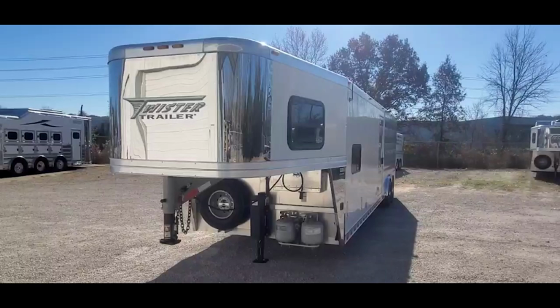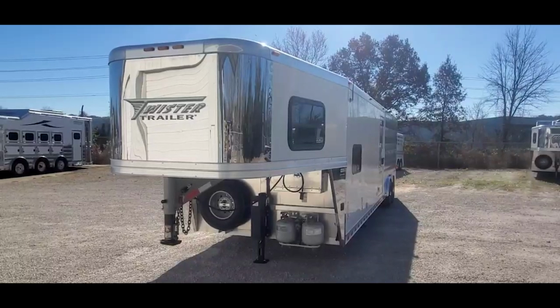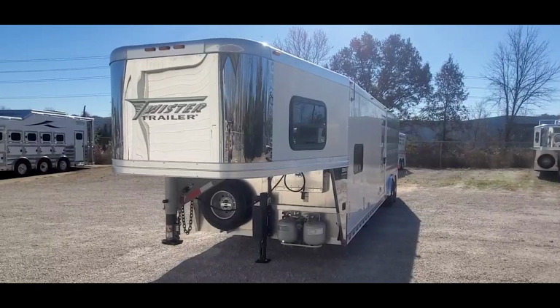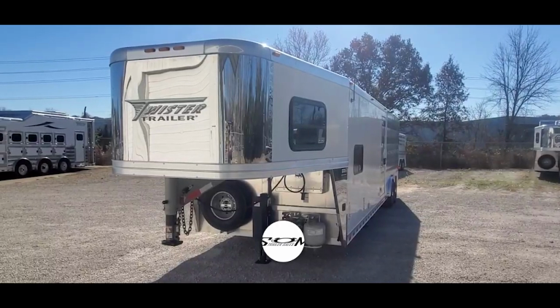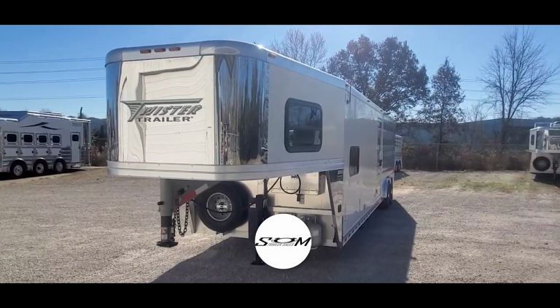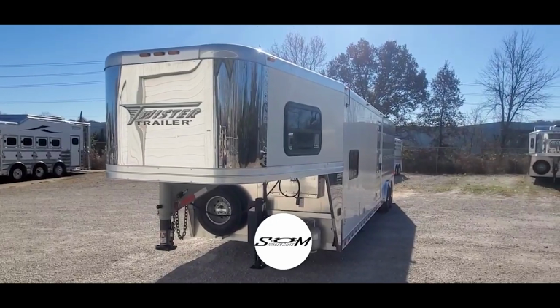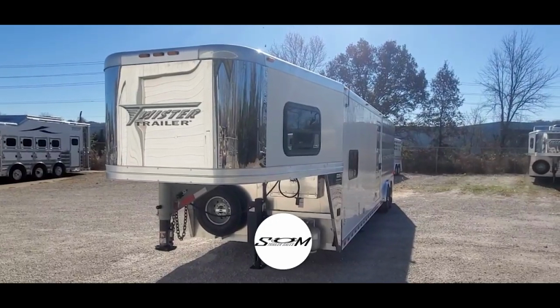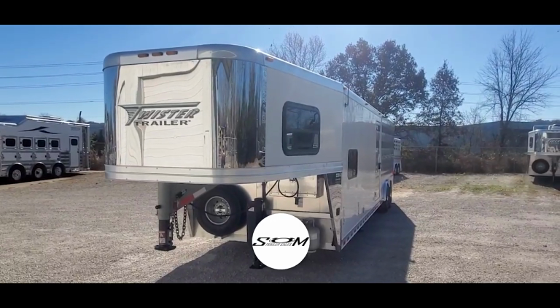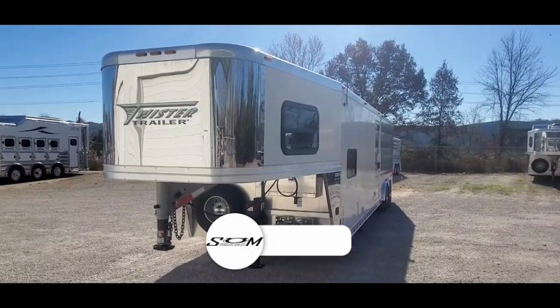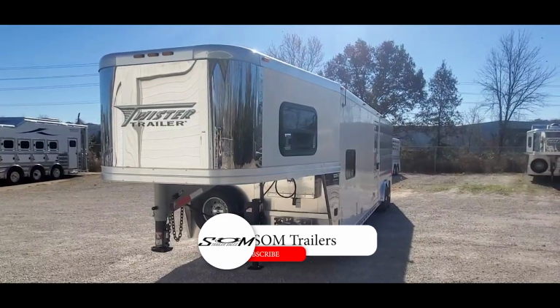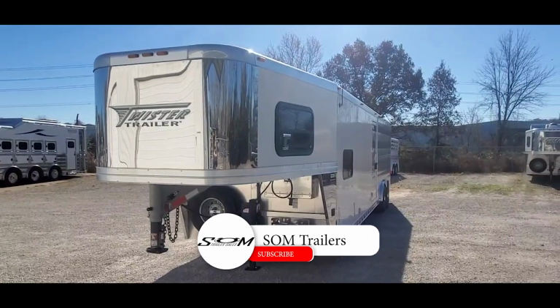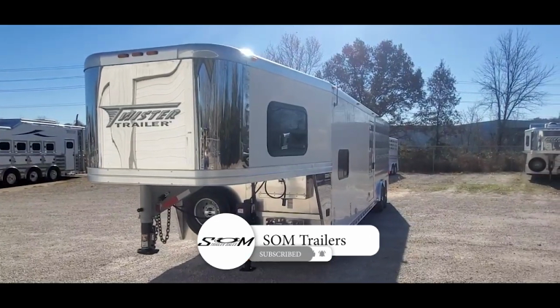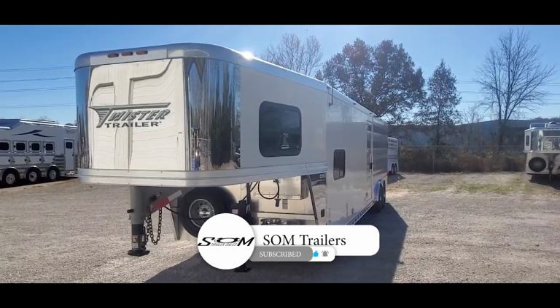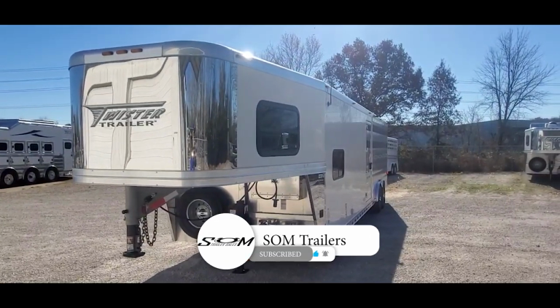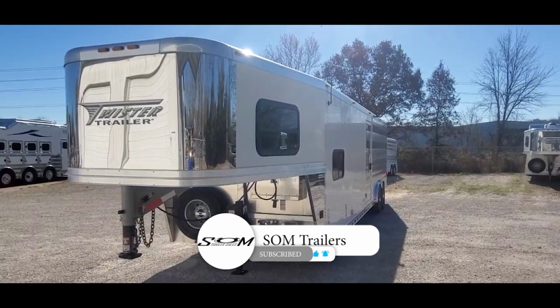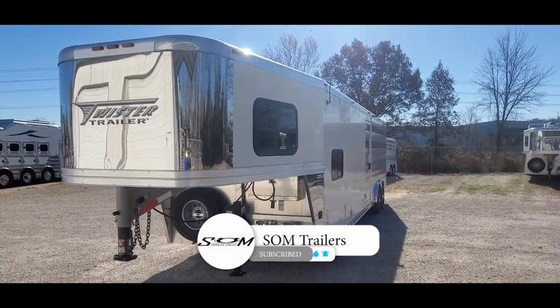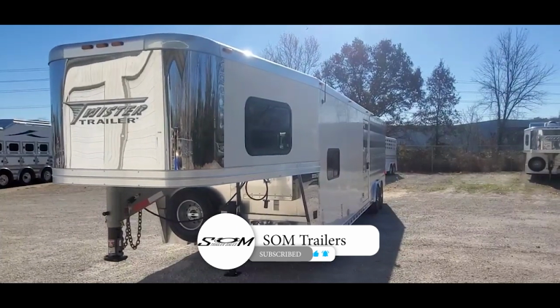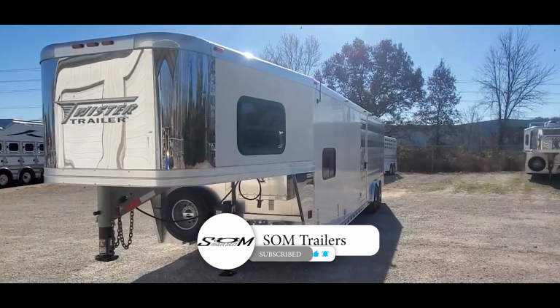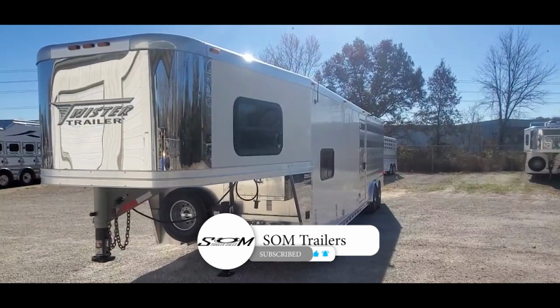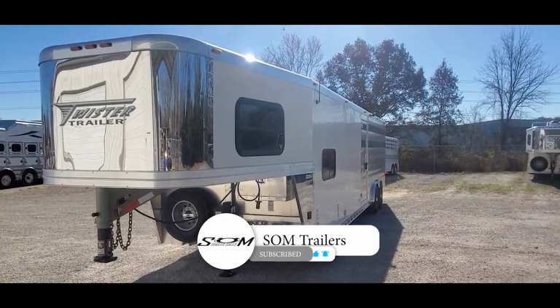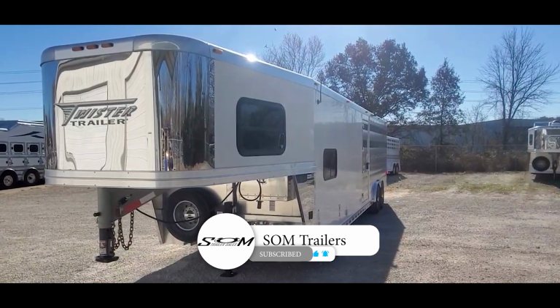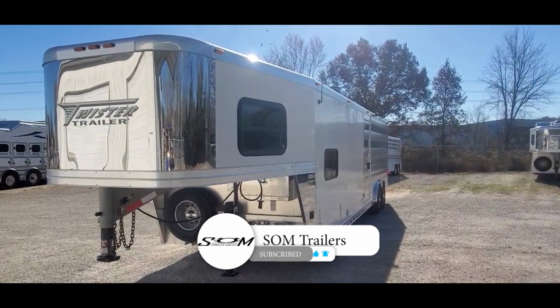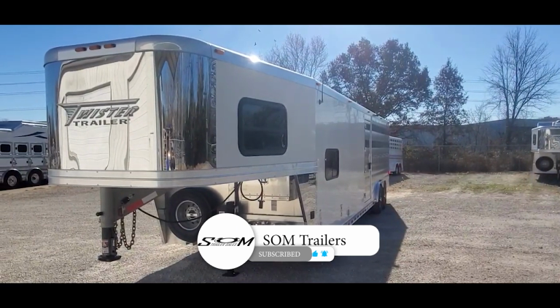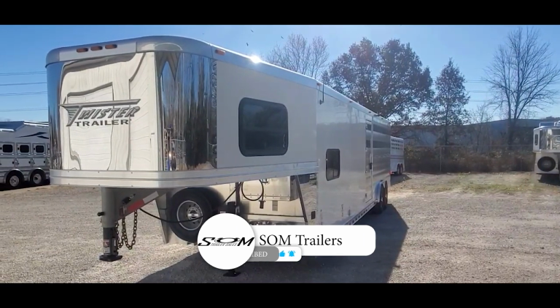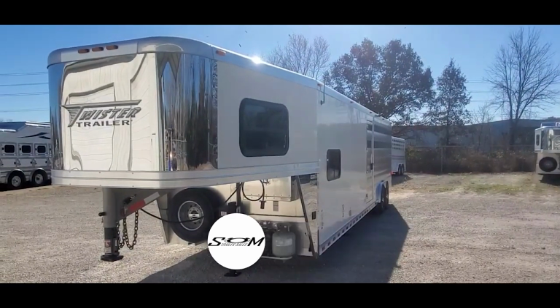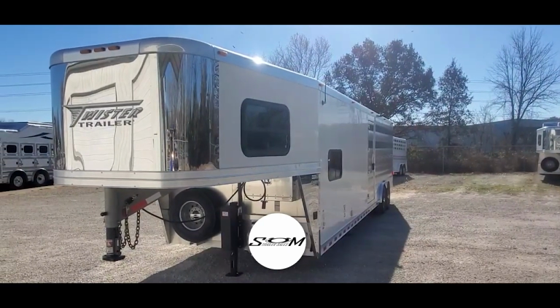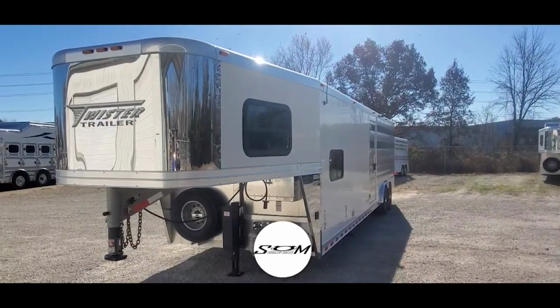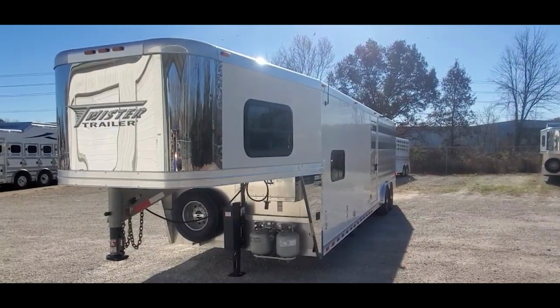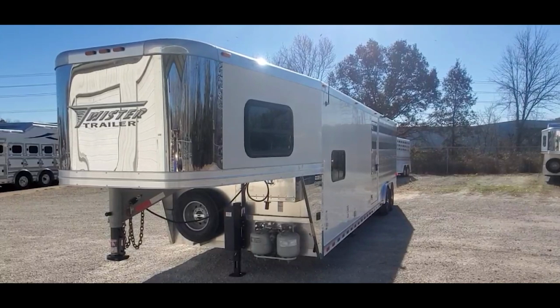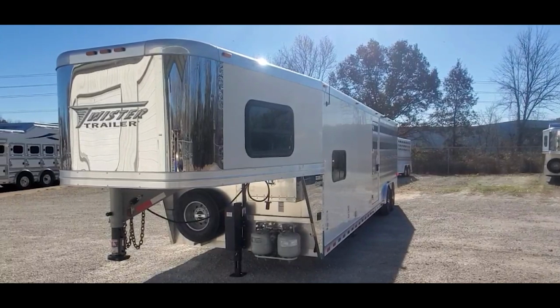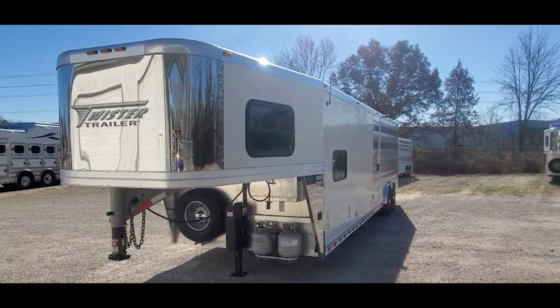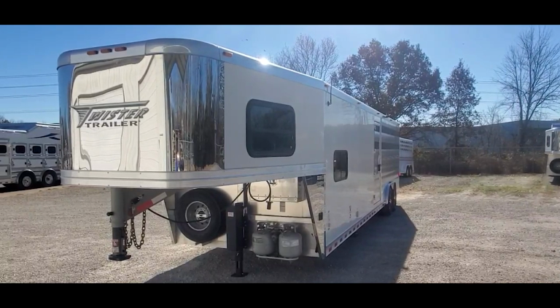Dave at S1M Trailer Sales, S1MTrailers.com. Do me a favor, hit that like and subscribe button. I'm going to take you around and give you a video tour on this 2017 Twister Stock Combo Trailer.